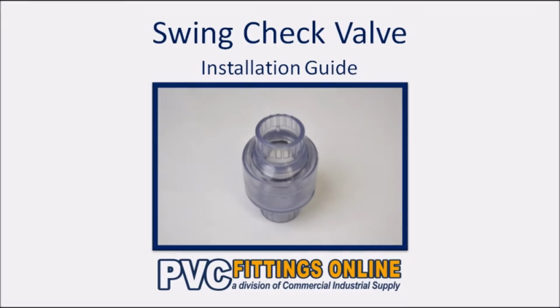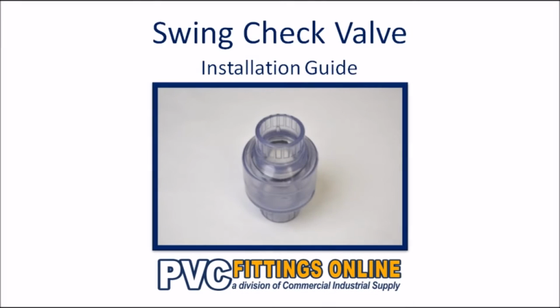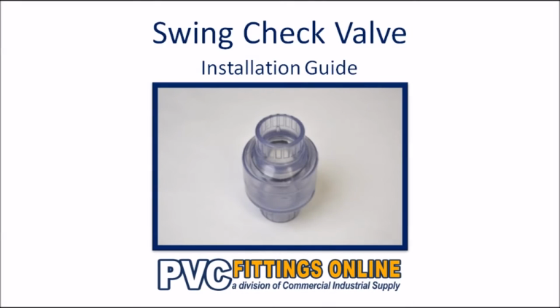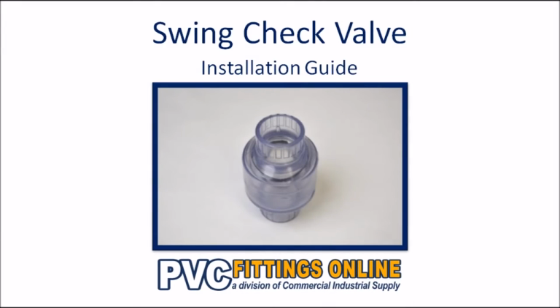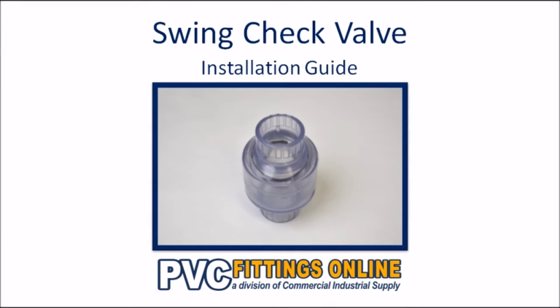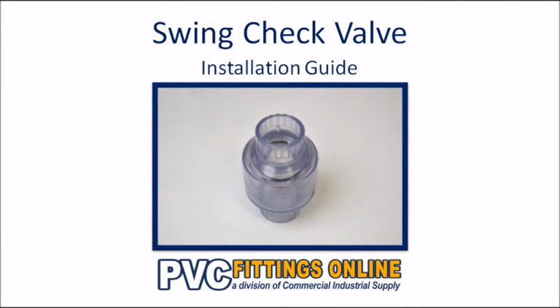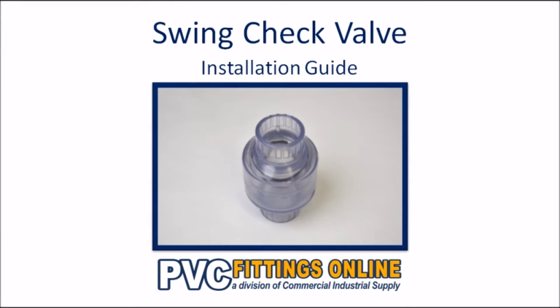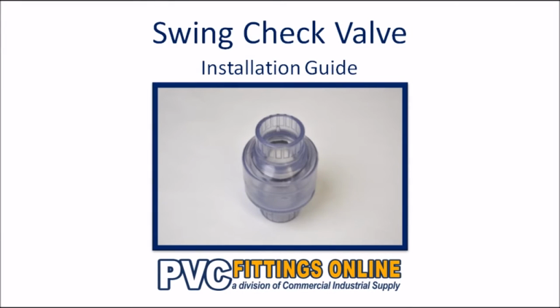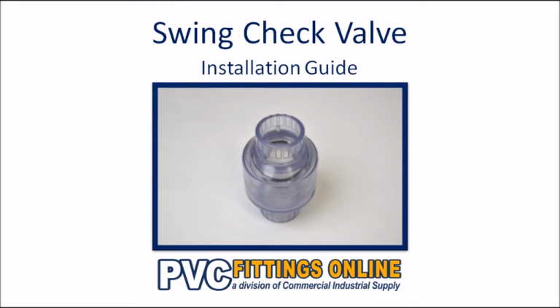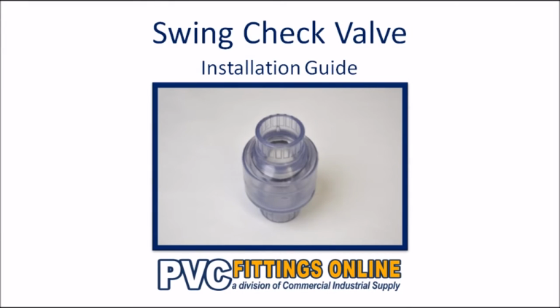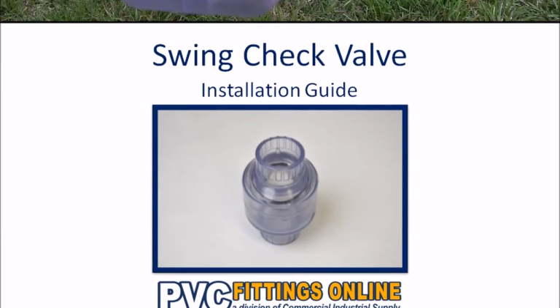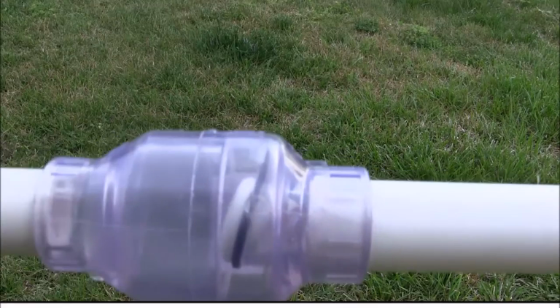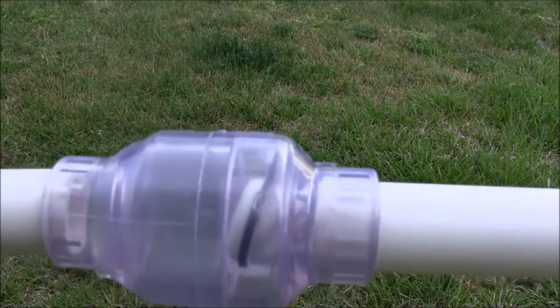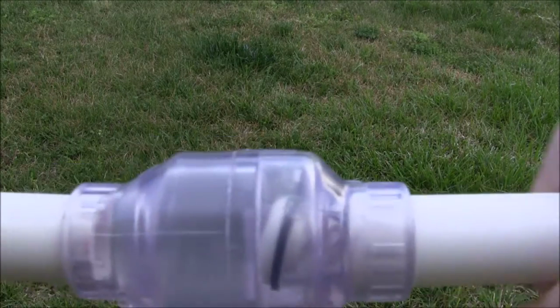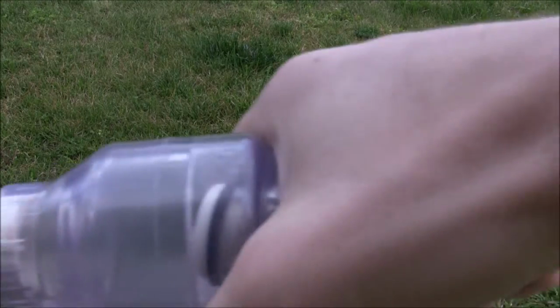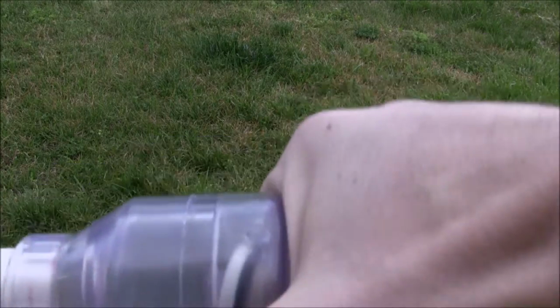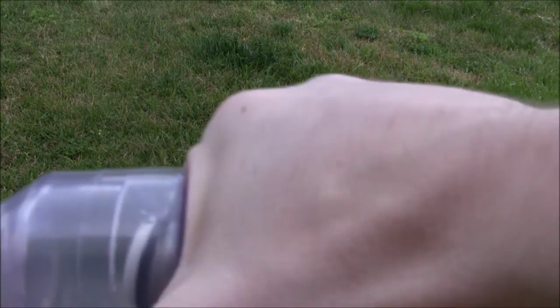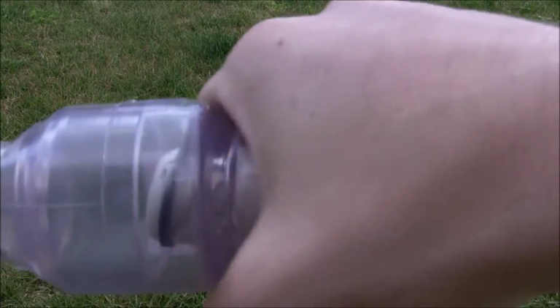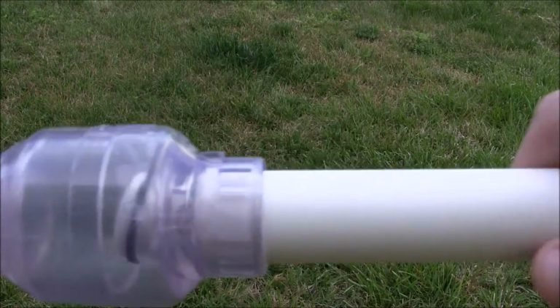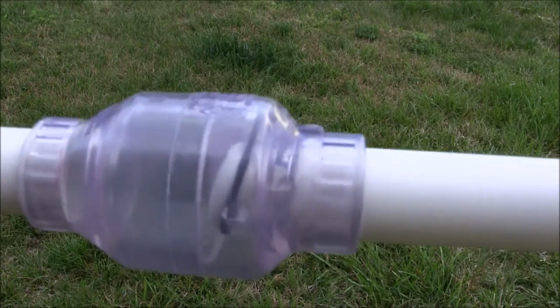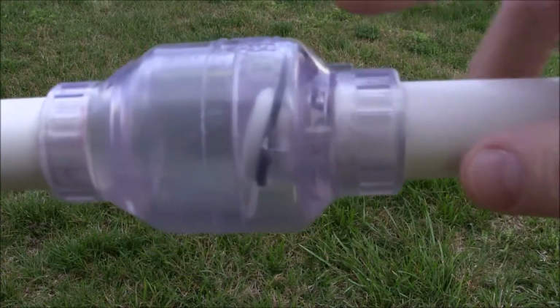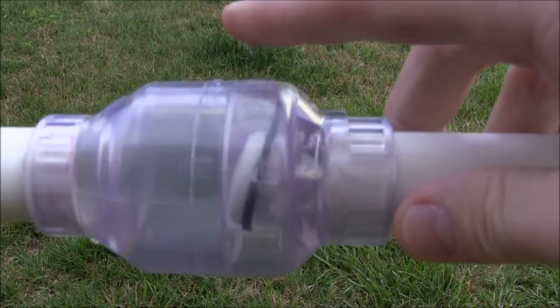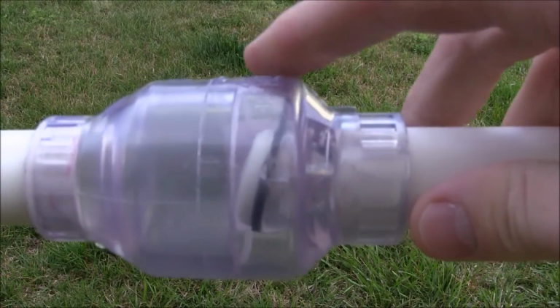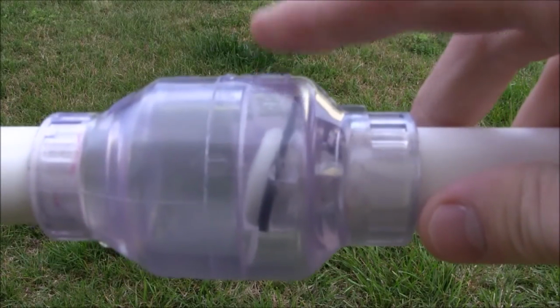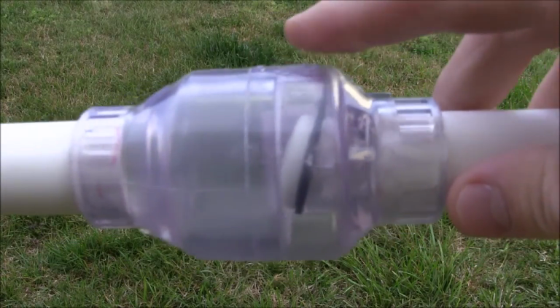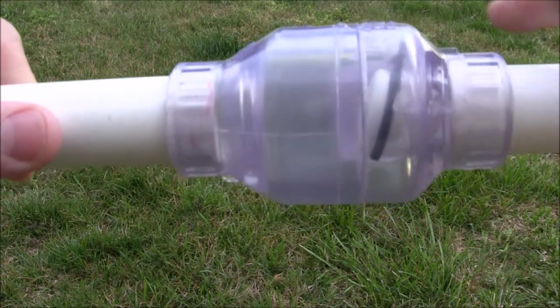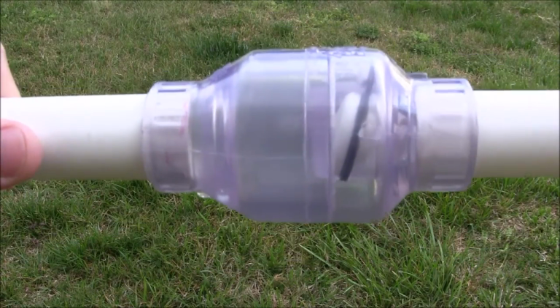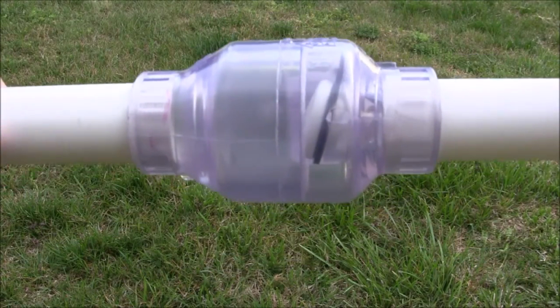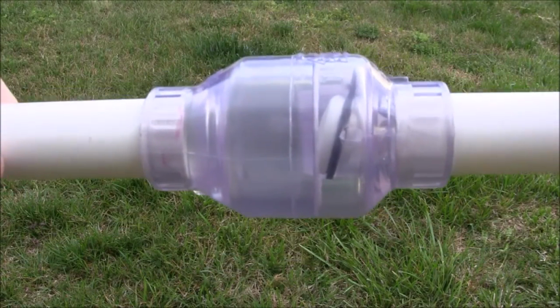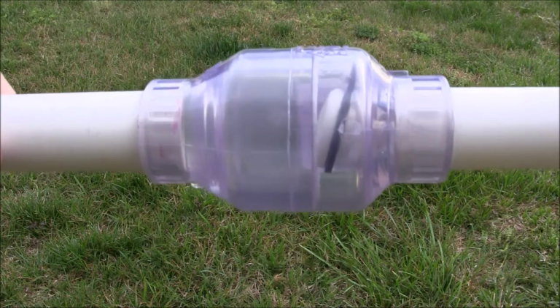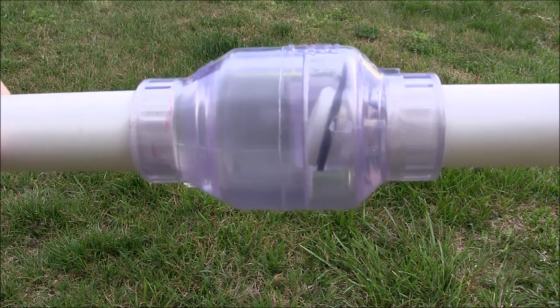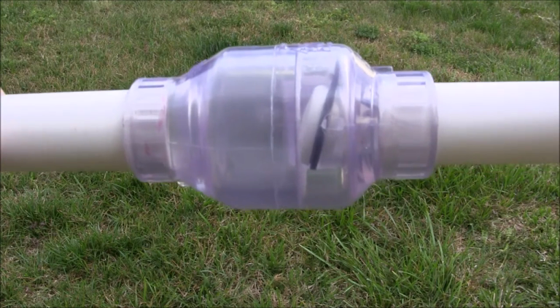A swing check valve allows fluid to travel only one way through a pipeline. When installing a swing check valve, make sure the hinge is at the top so gravity helps keep it closed.